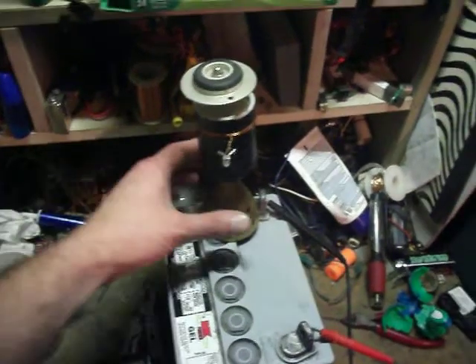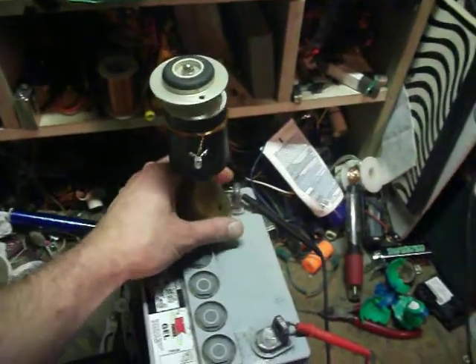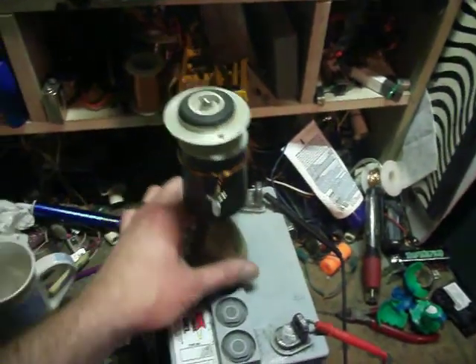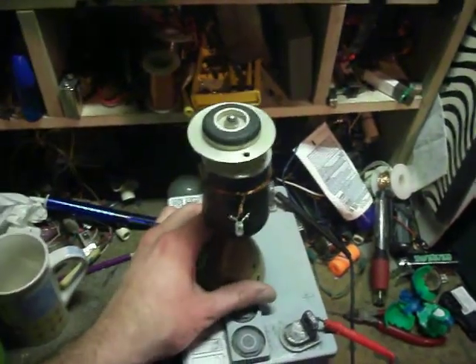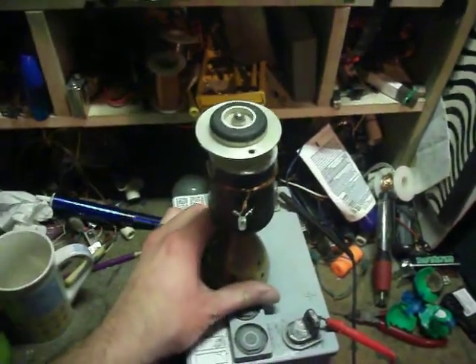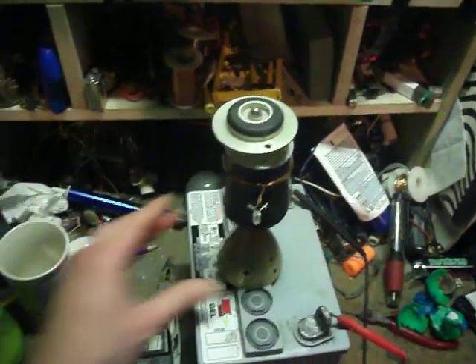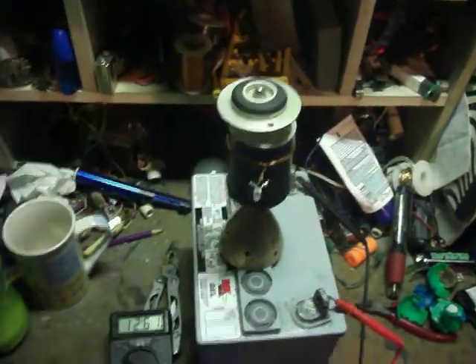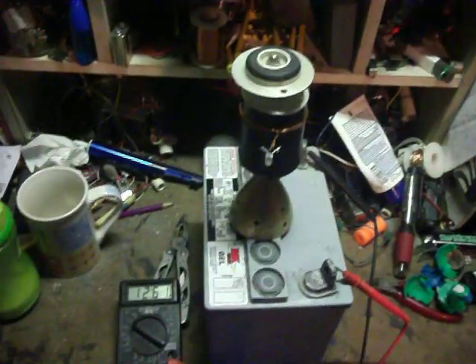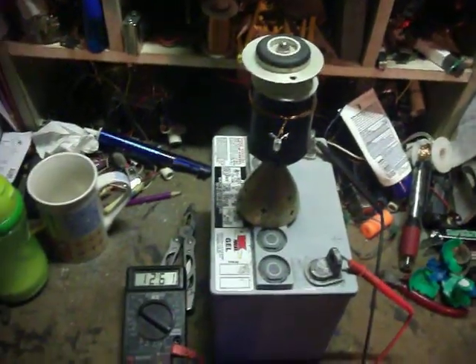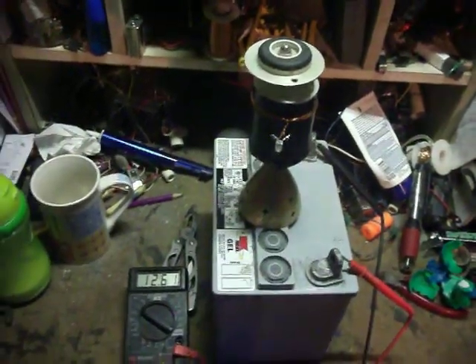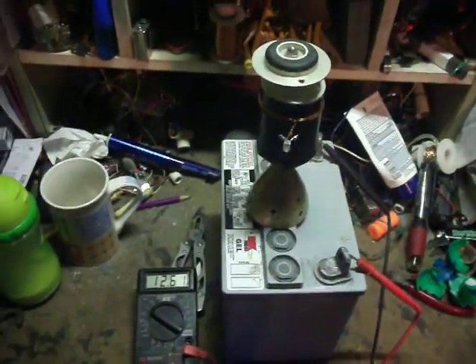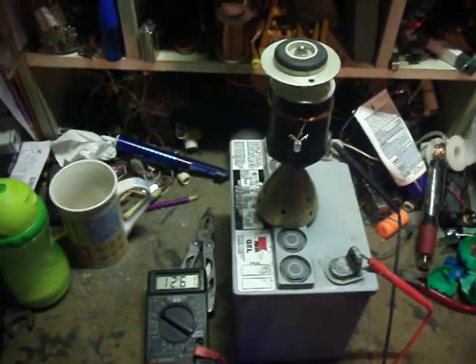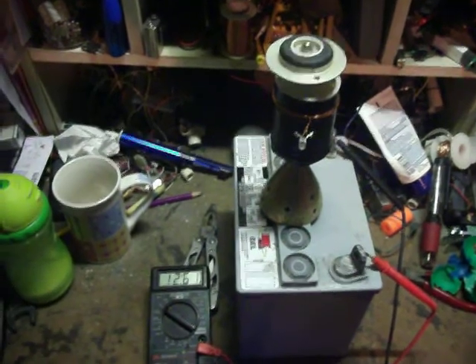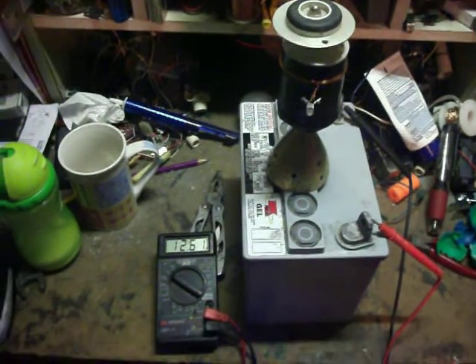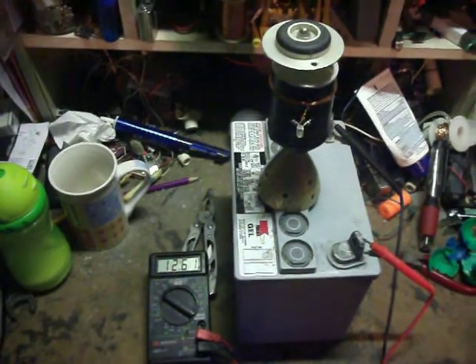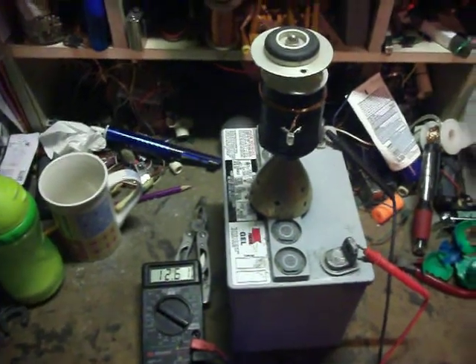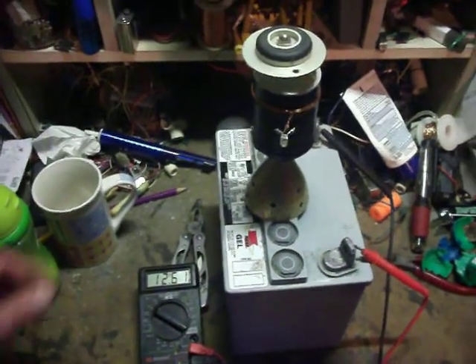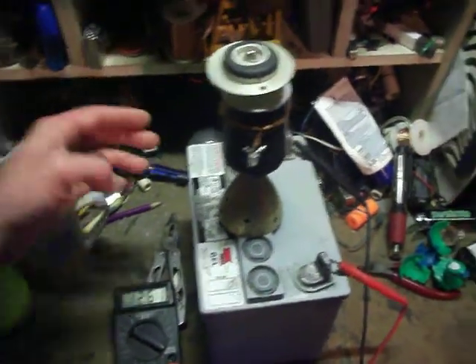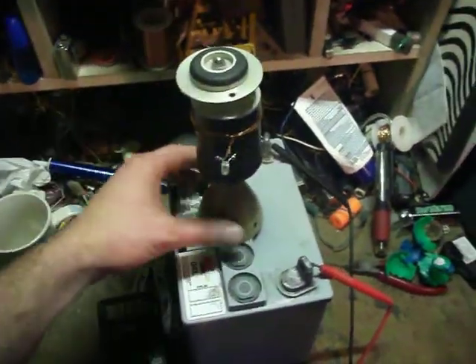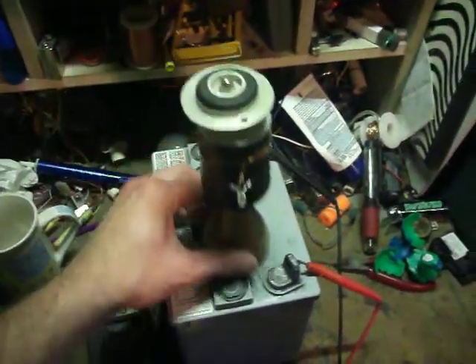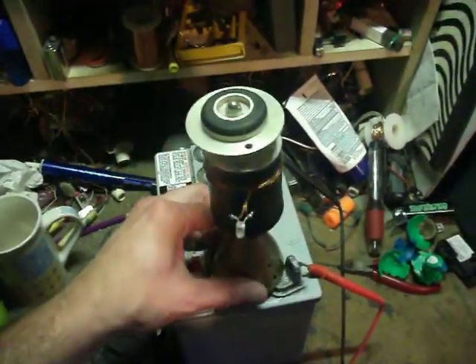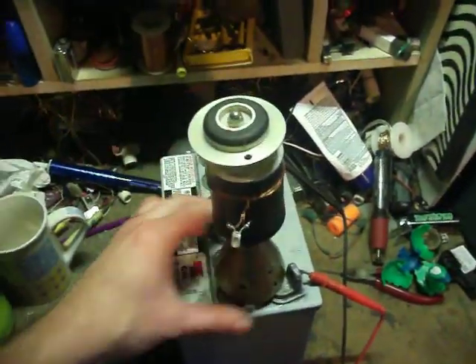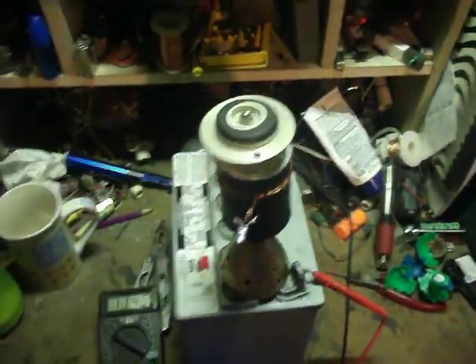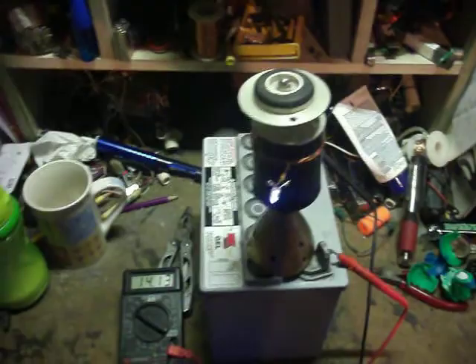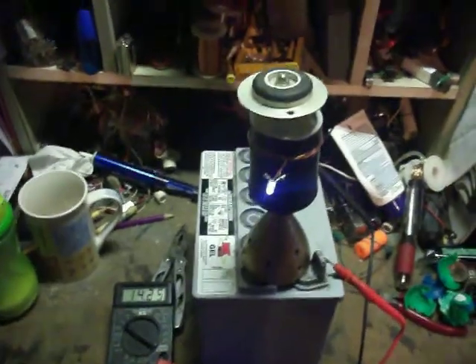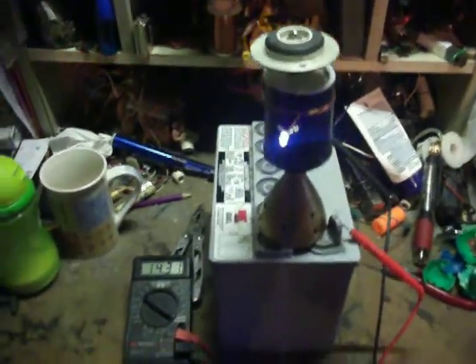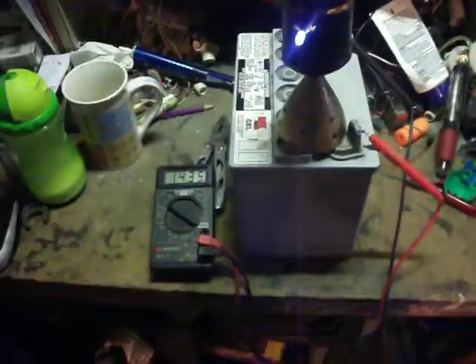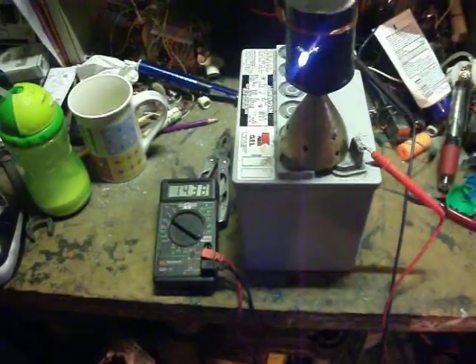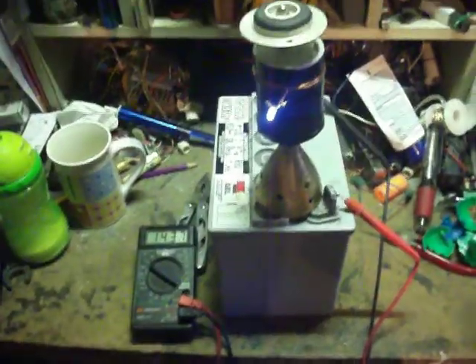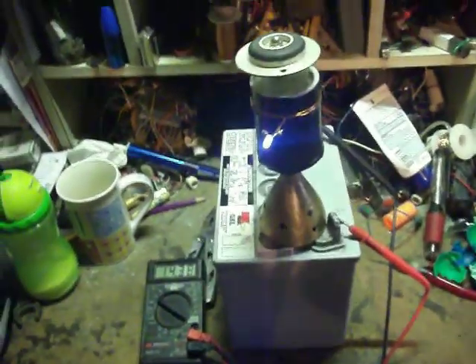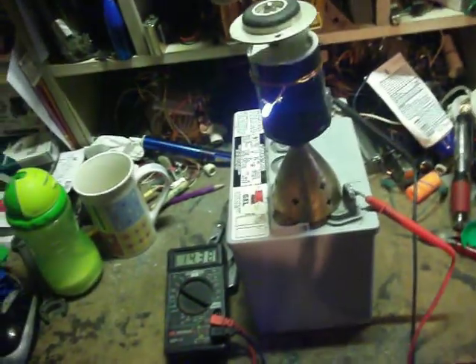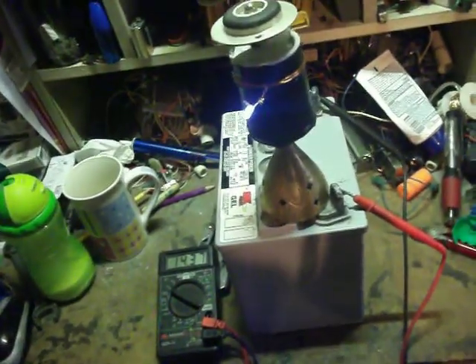Pretty interesting. I set it here in the middle. Of course, no electrical connection, no metal touching. 12.6 resting voltage again and shows charging and lighting up.